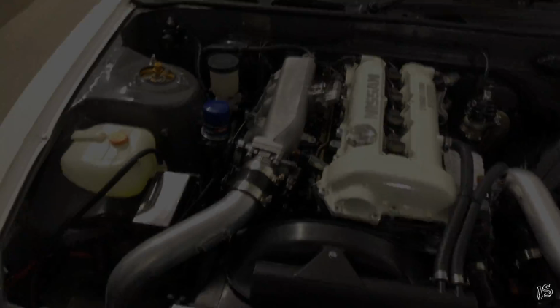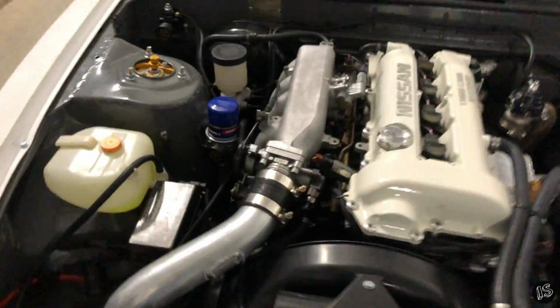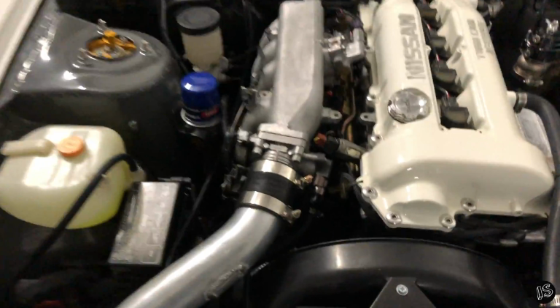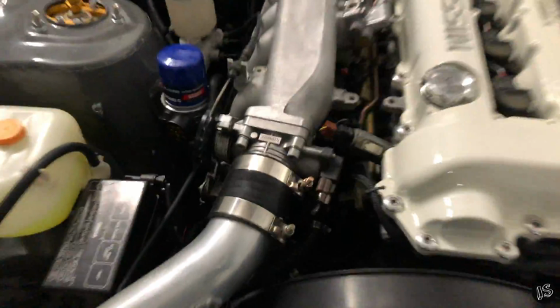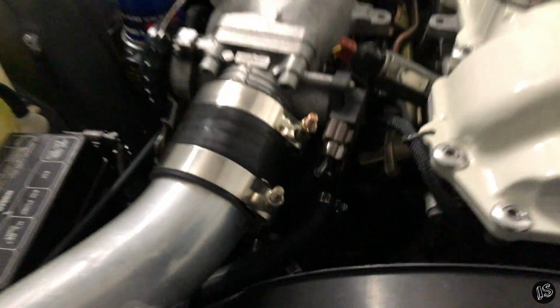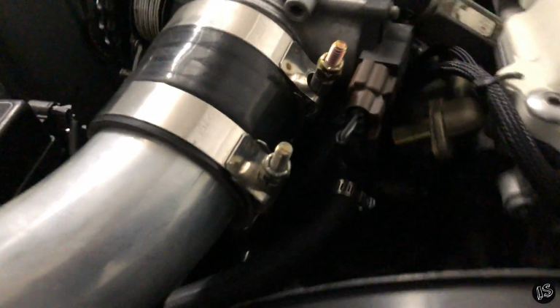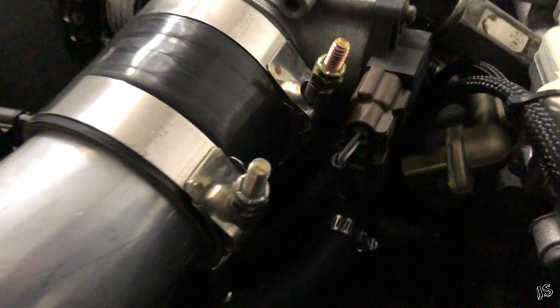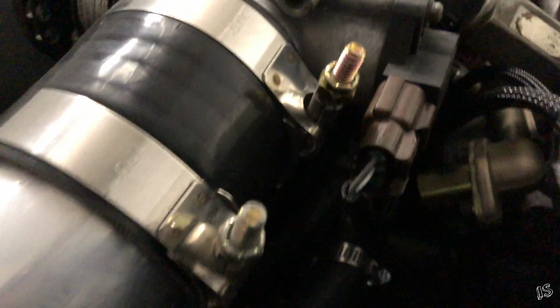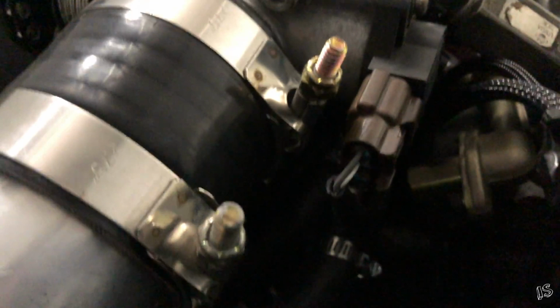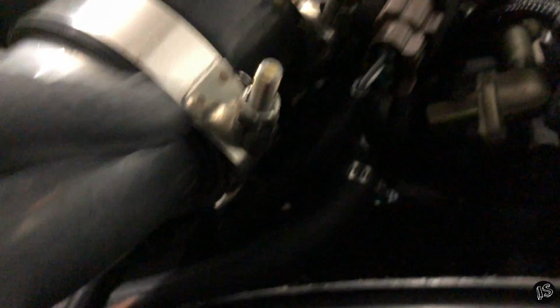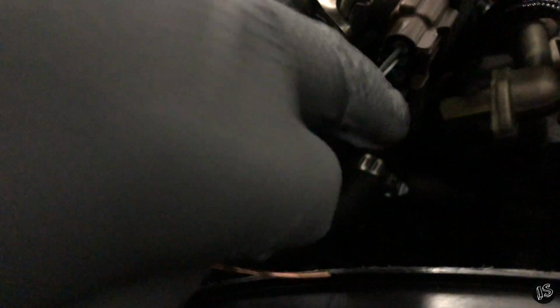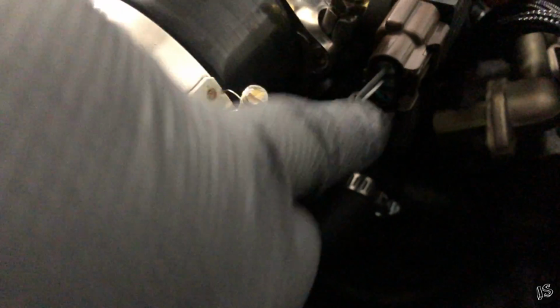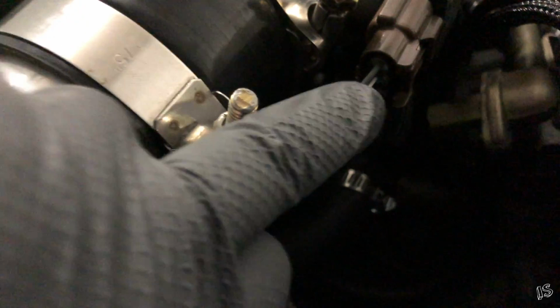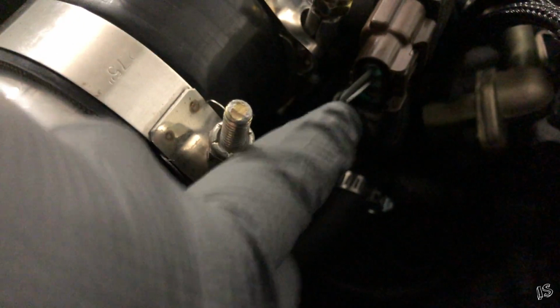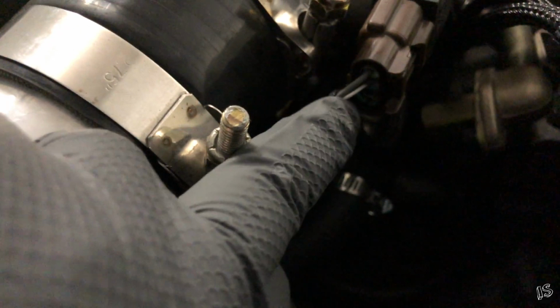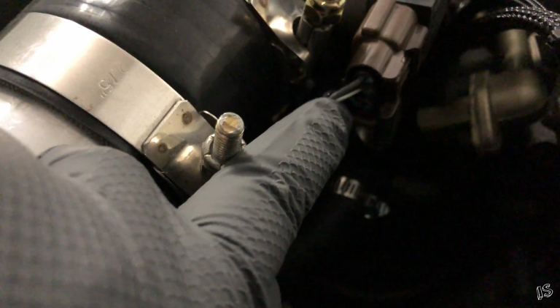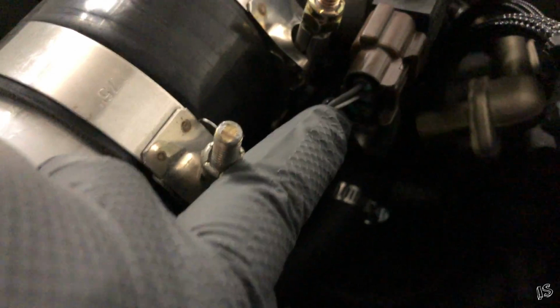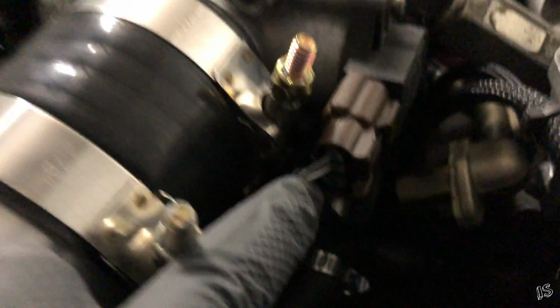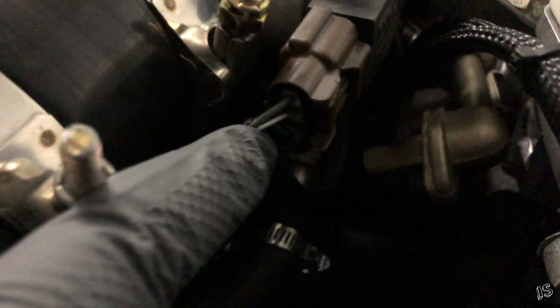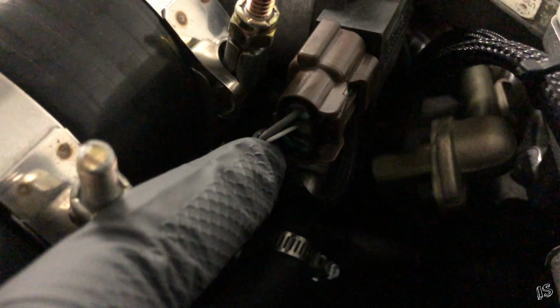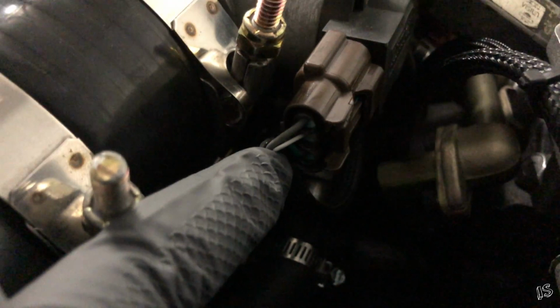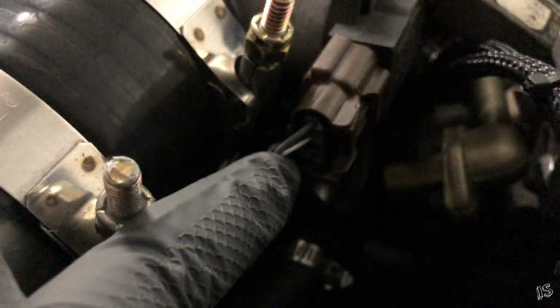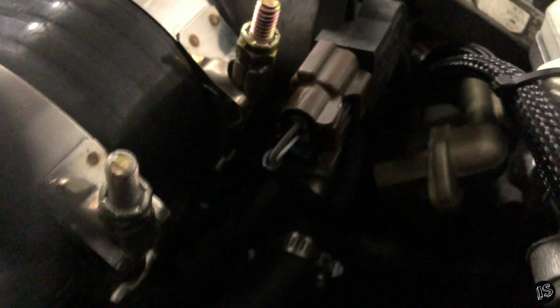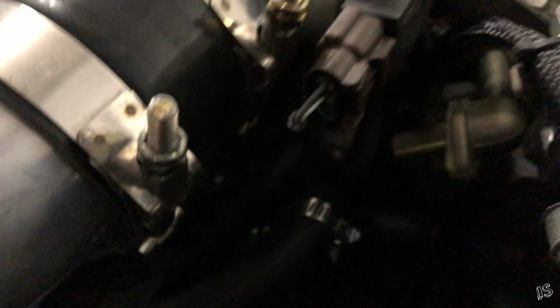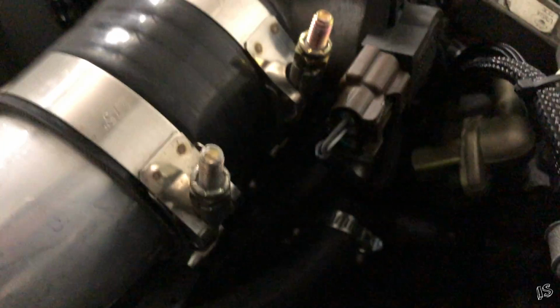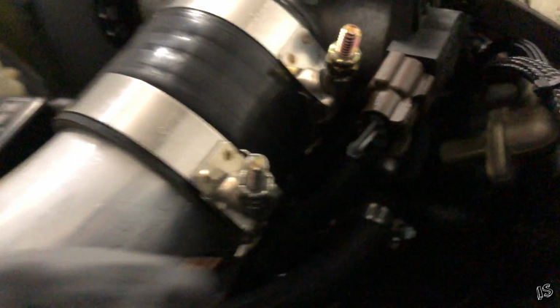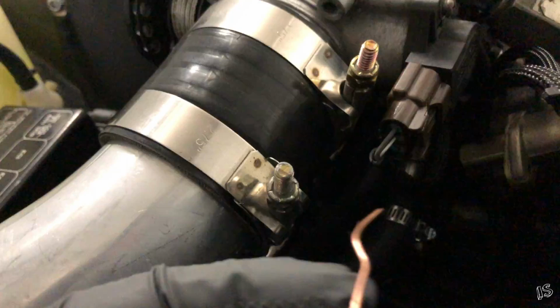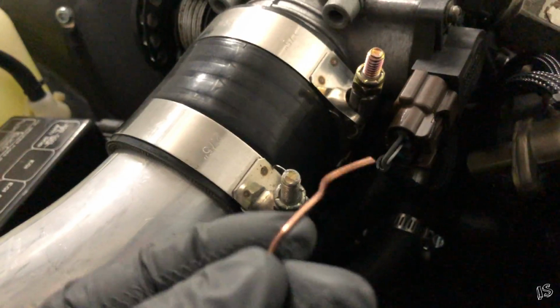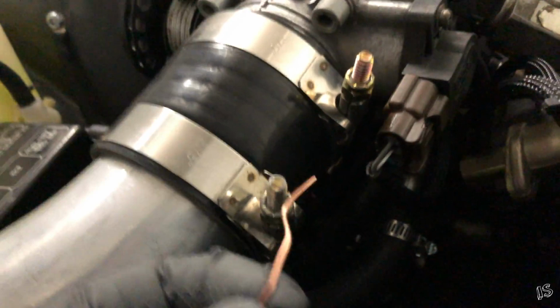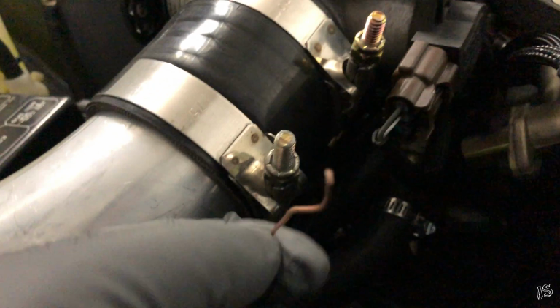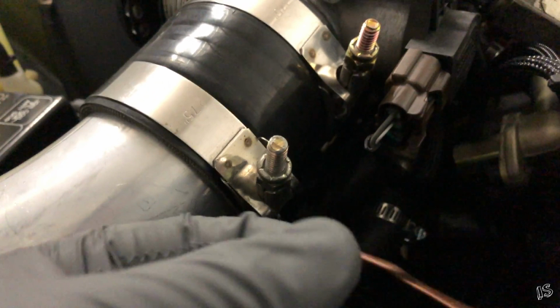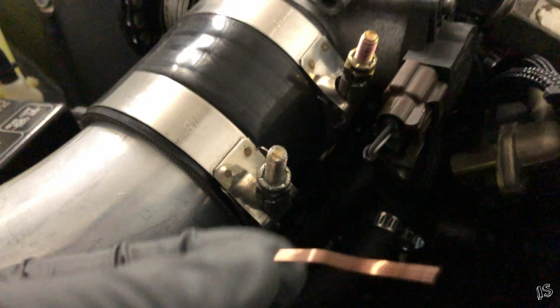Here's our TPS sensor plug. You're going to locate the middle wire of the three wires that are plugged in — in my case it's white from Wiring Specialties — and you're going to take your little pin and insert it.